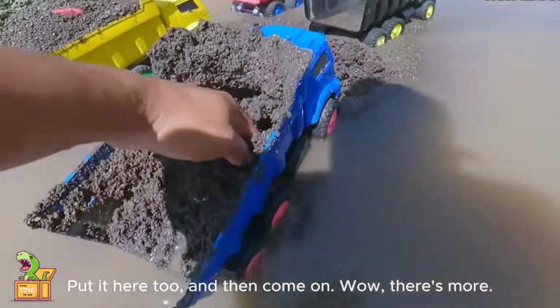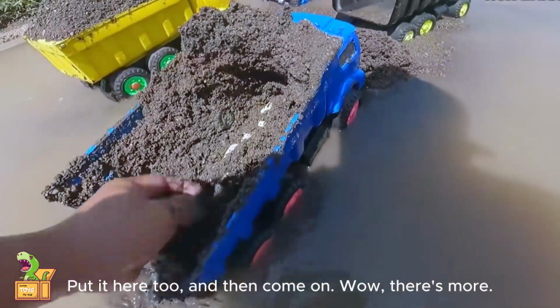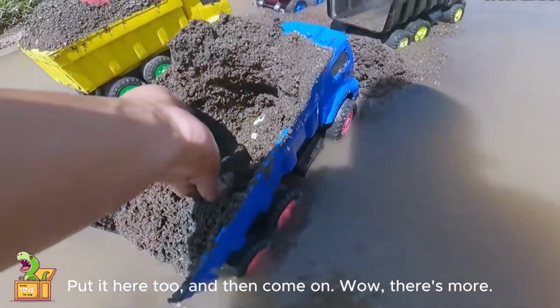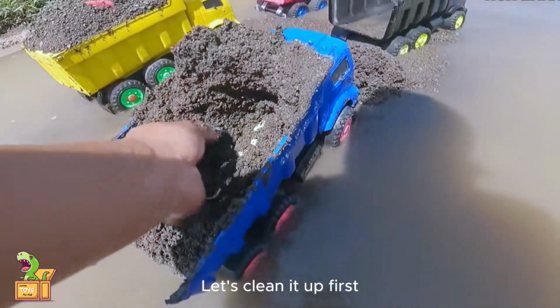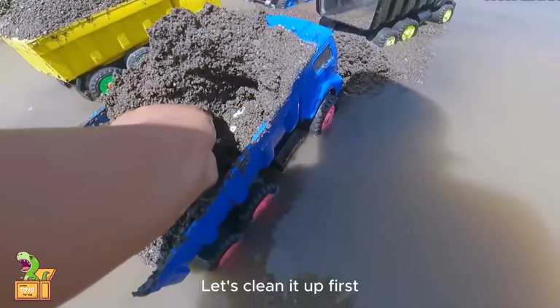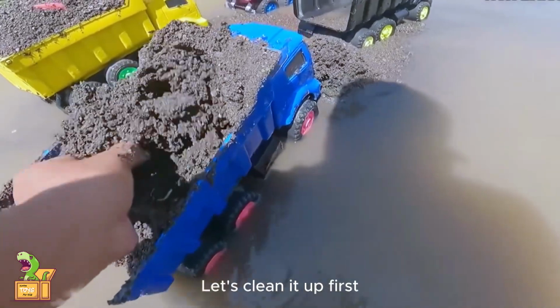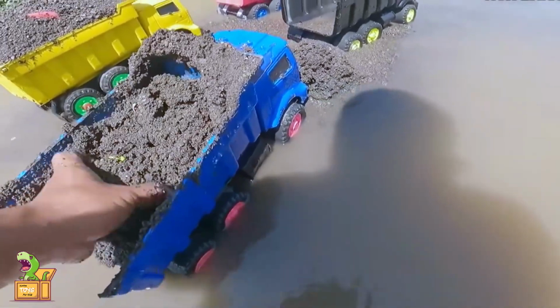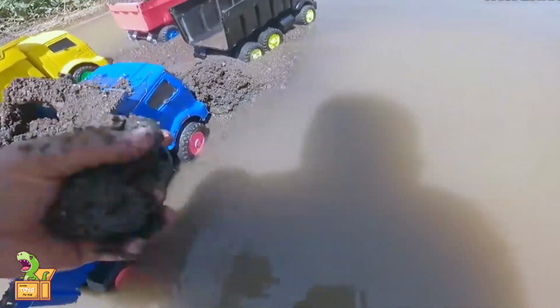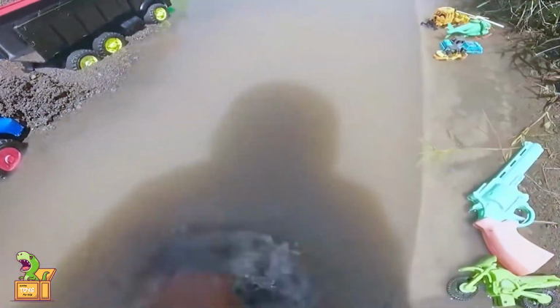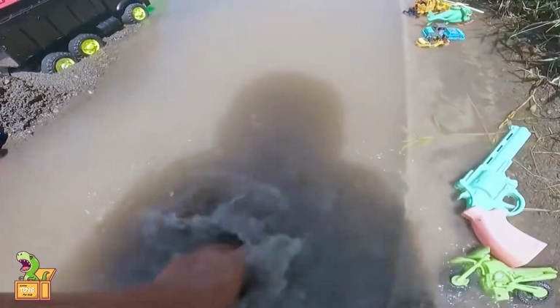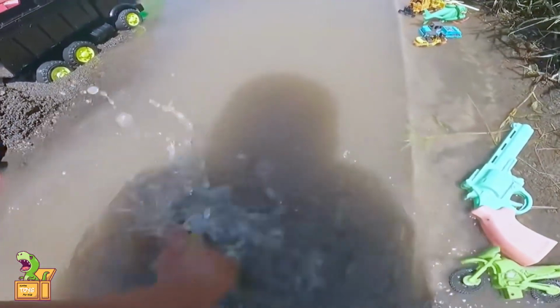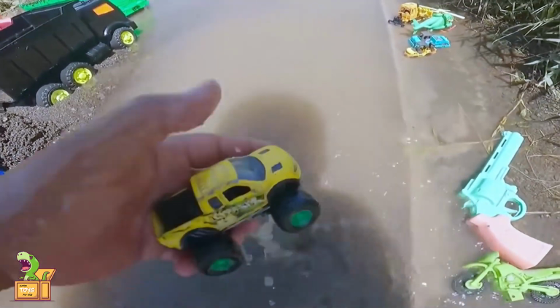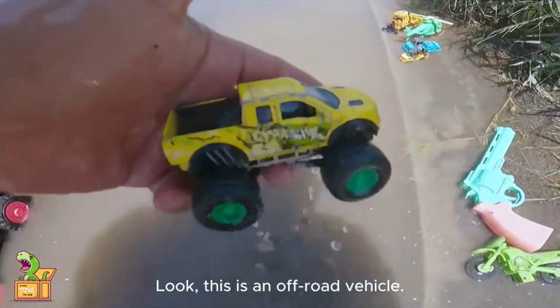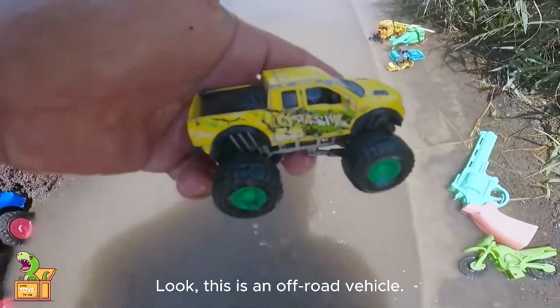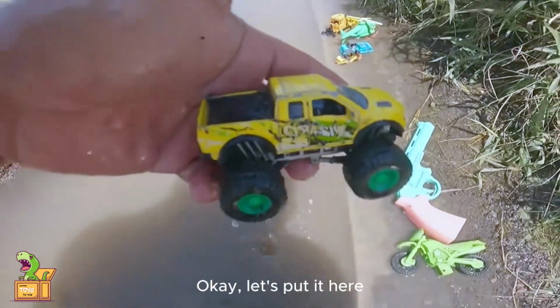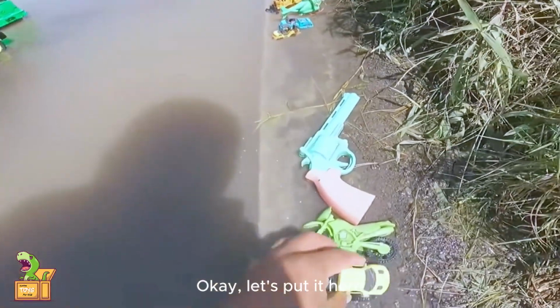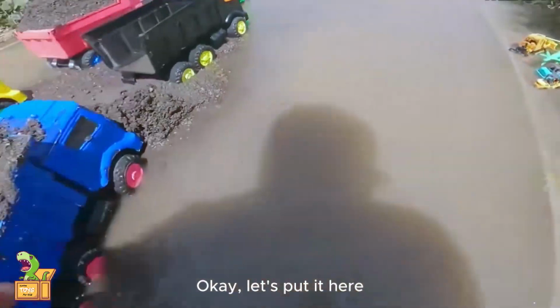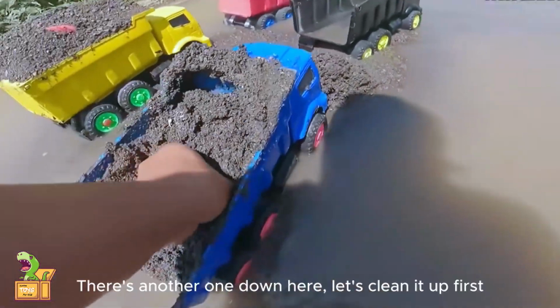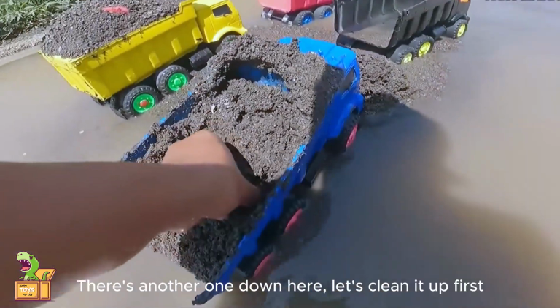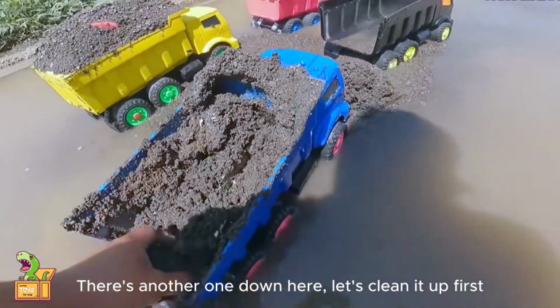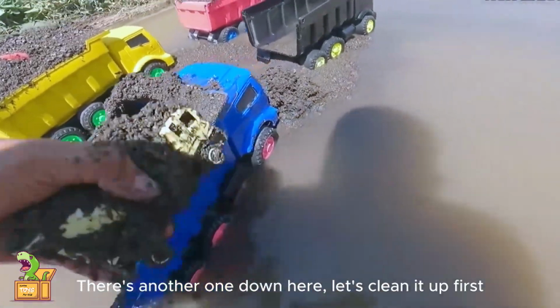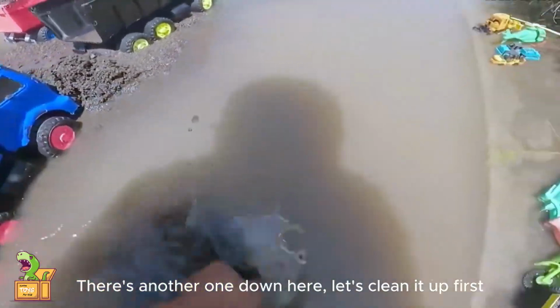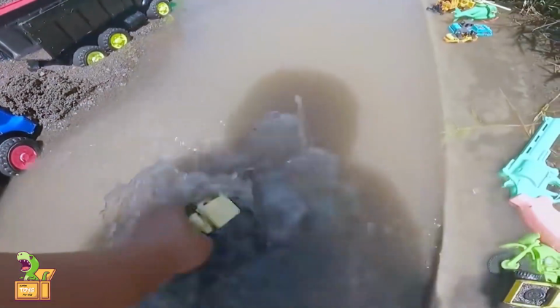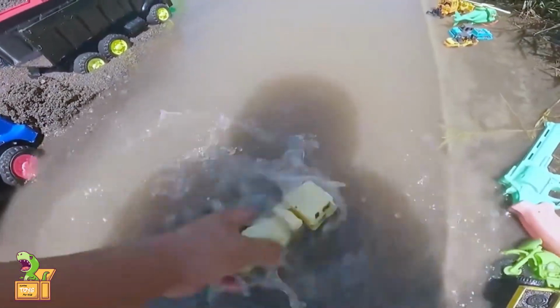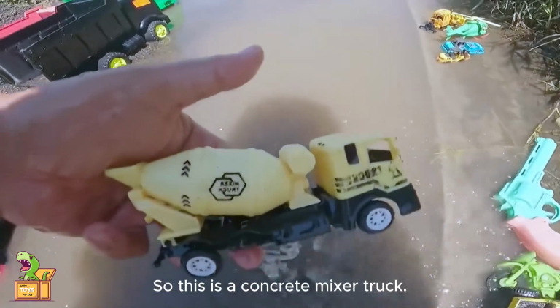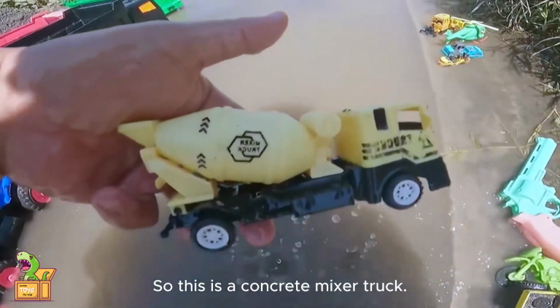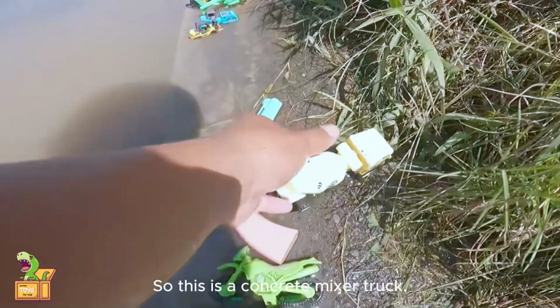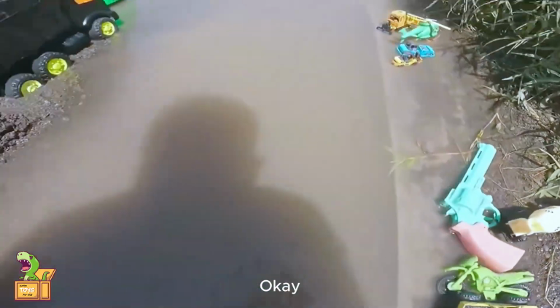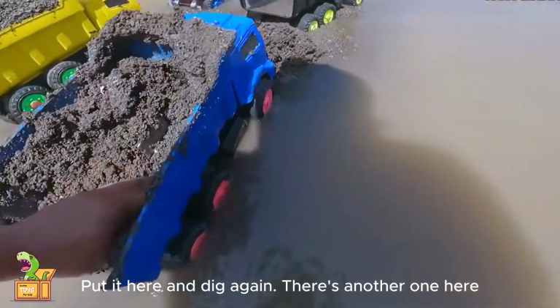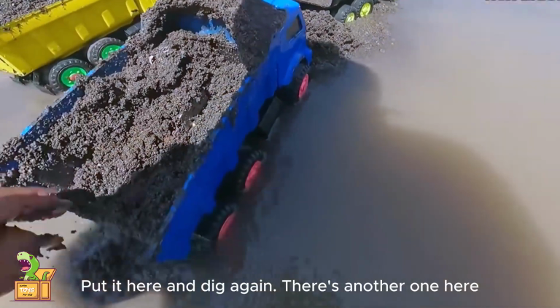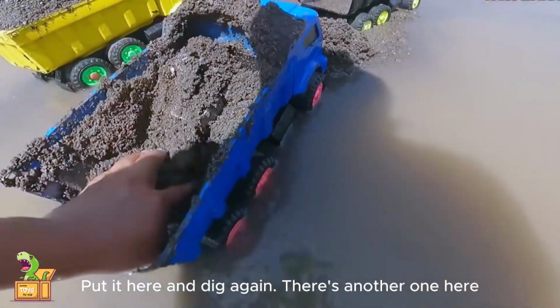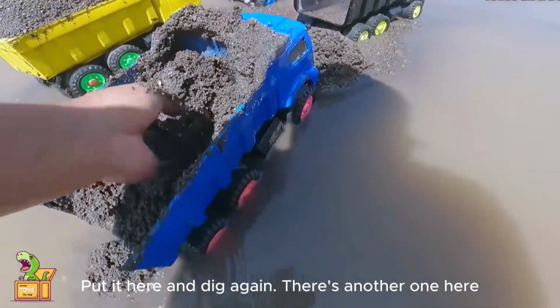Come on — let's clean it up first. Look, this is an off-road vehicle. Let's put it here. There's another one down here, let's clean it up first. So this is a concrete mixer truck. Put it here and dig again.